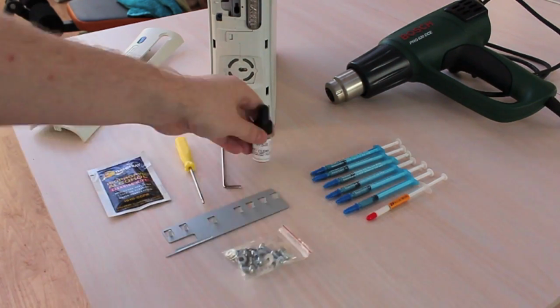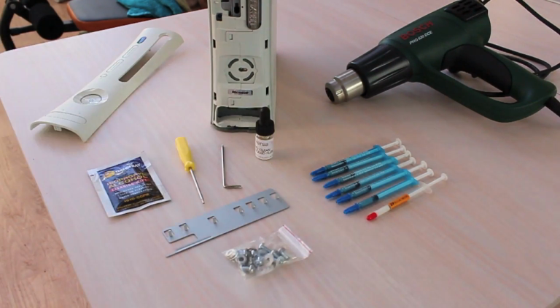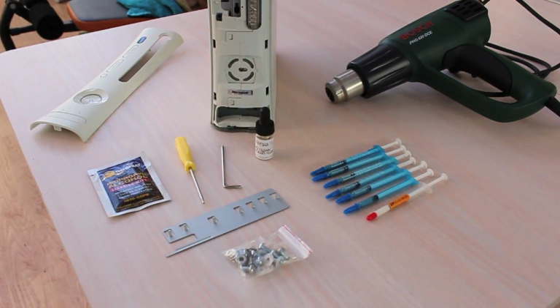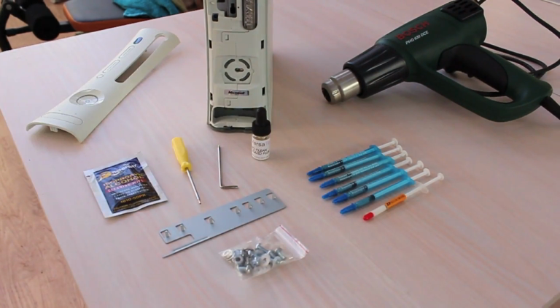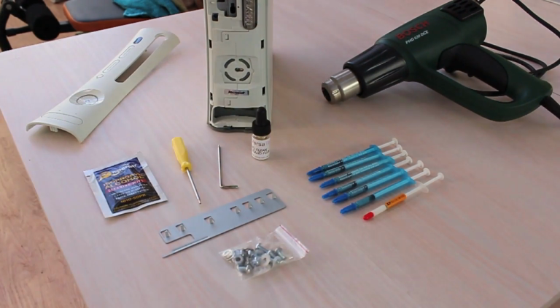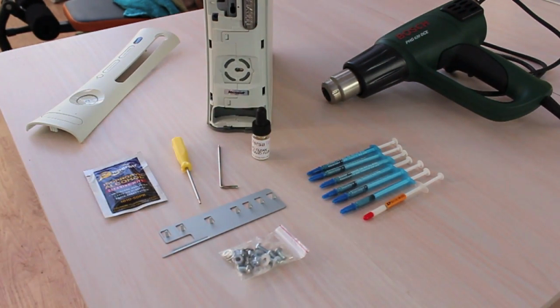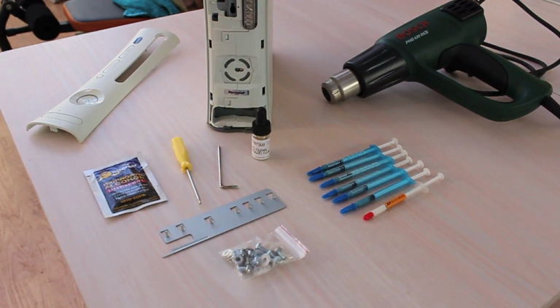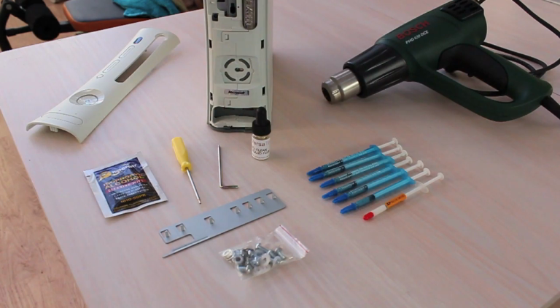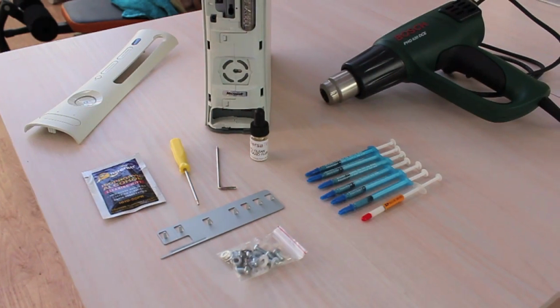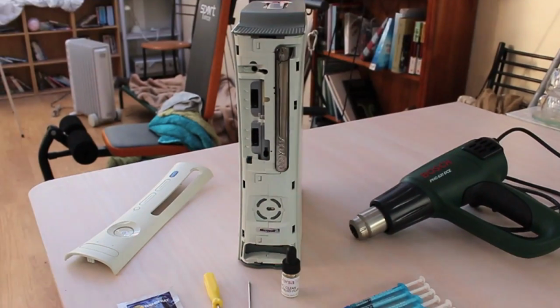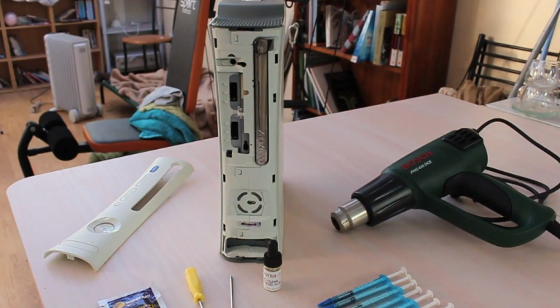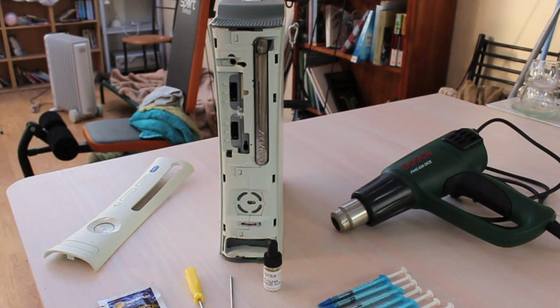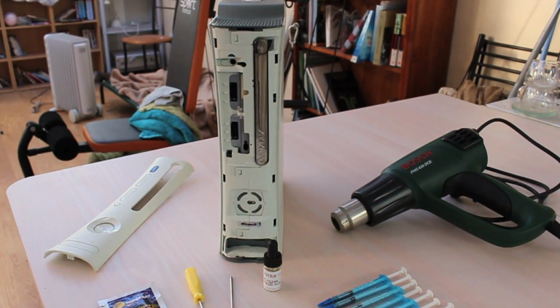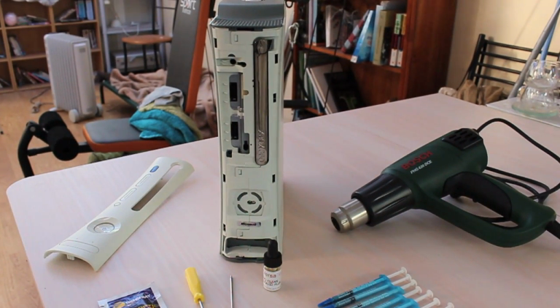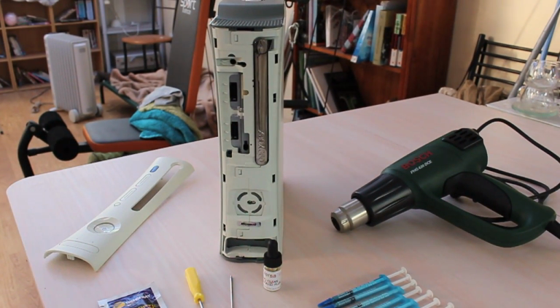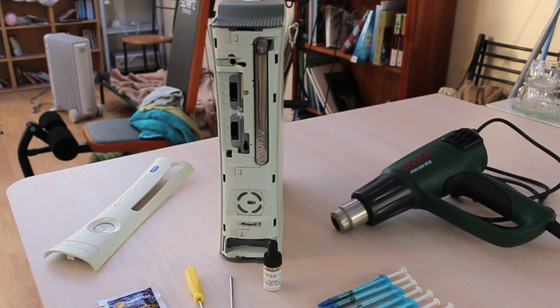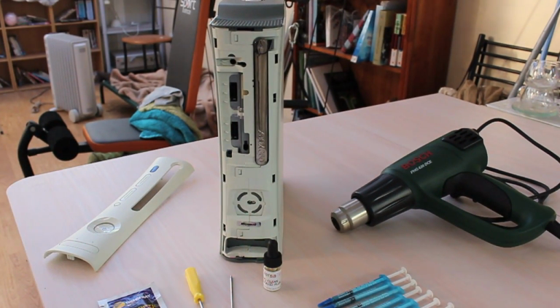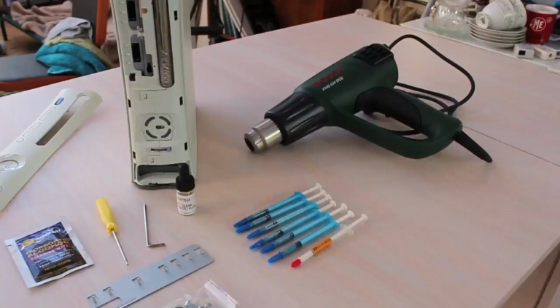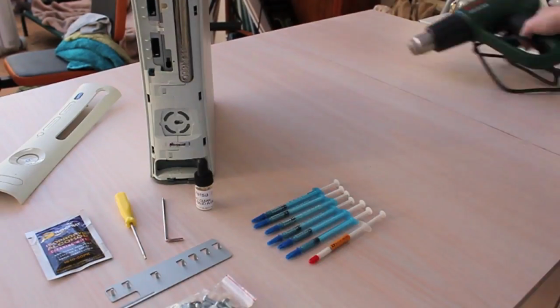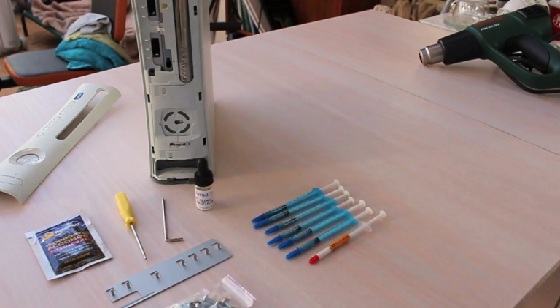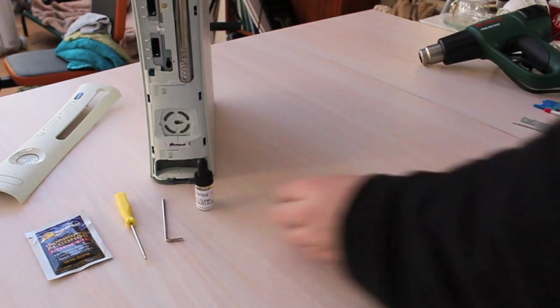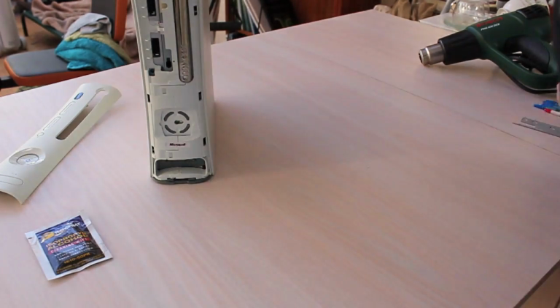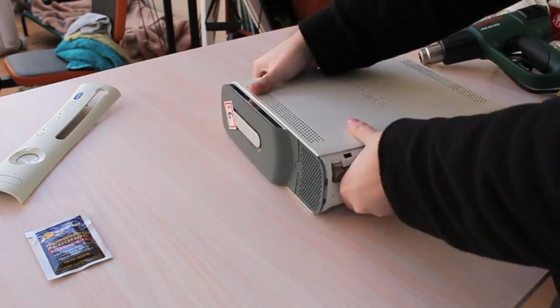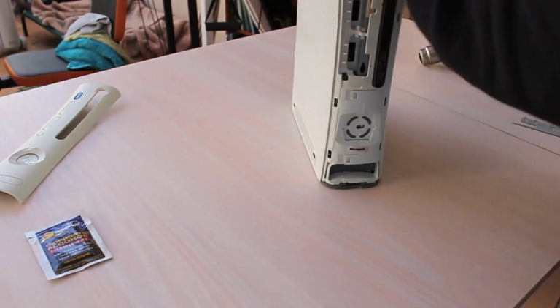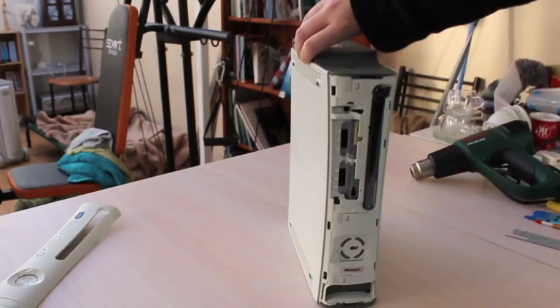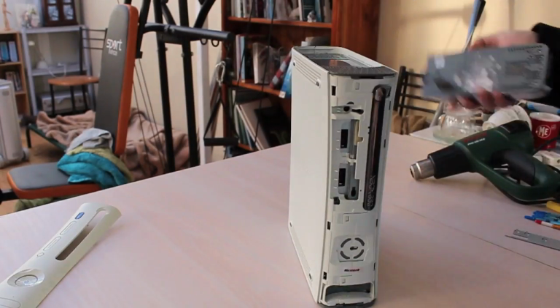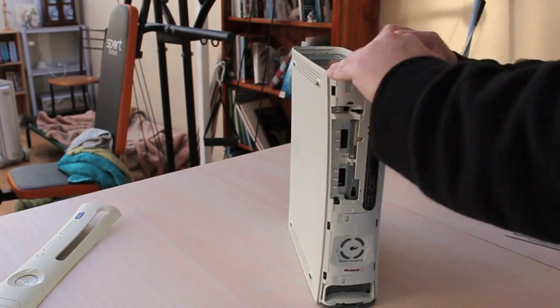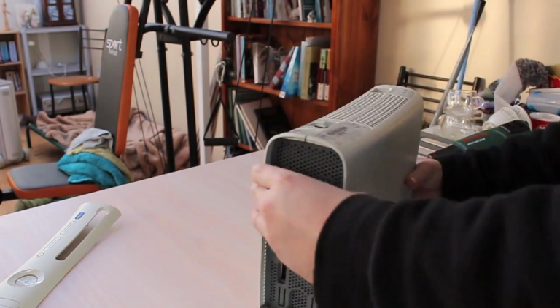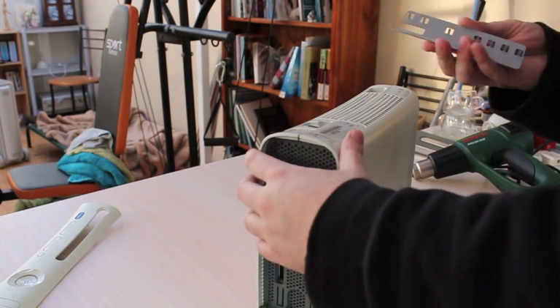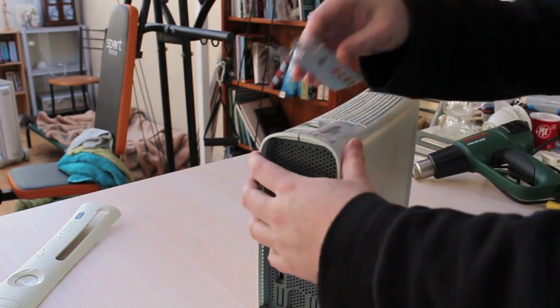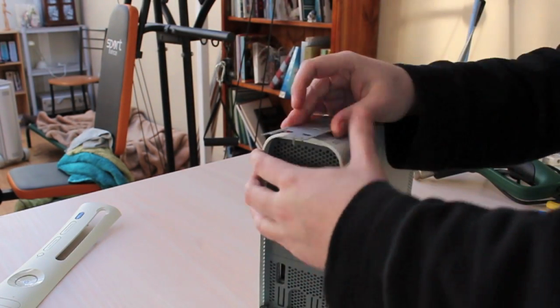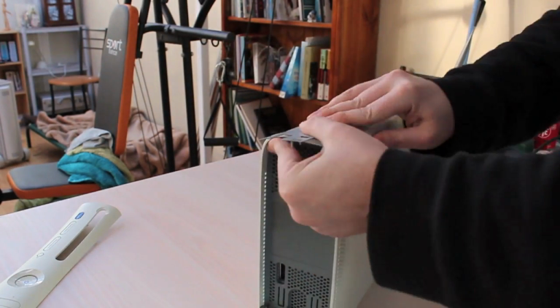The Xbox 360 did not work, so if you're expecting to repair your Xbox 360, go look at another guide. This one is more of a guide as to how to take it apart, and how not to heat it with a heat gun.